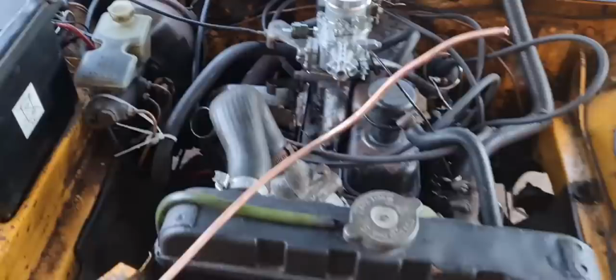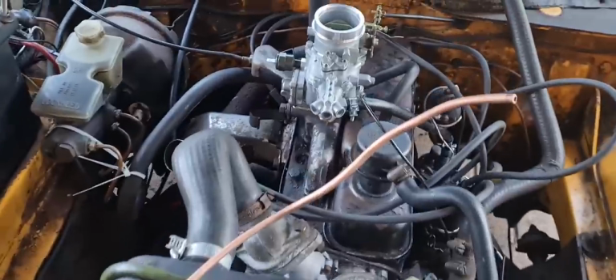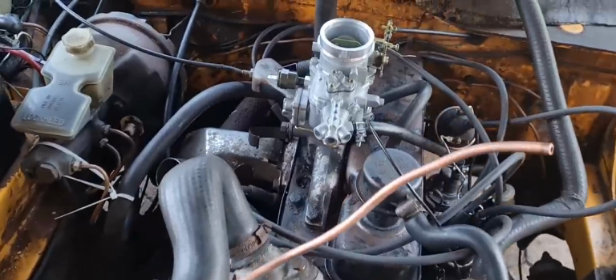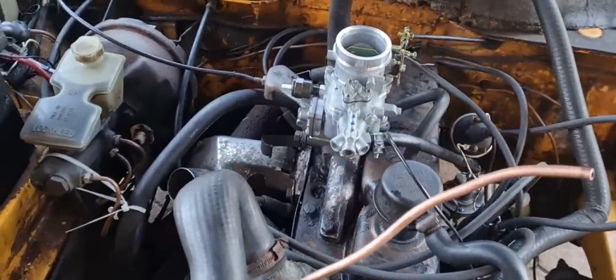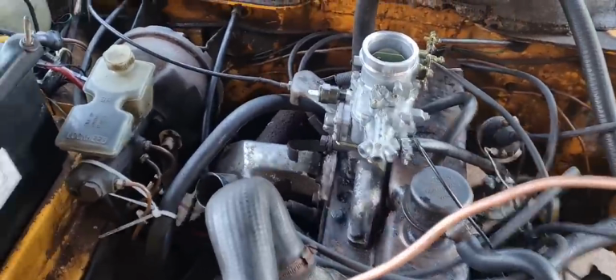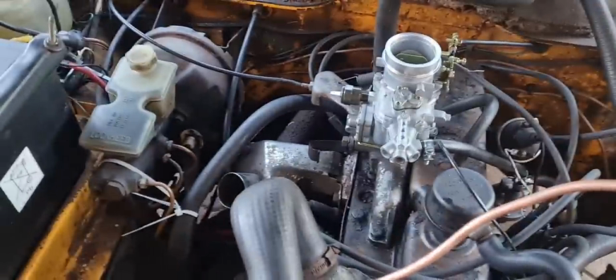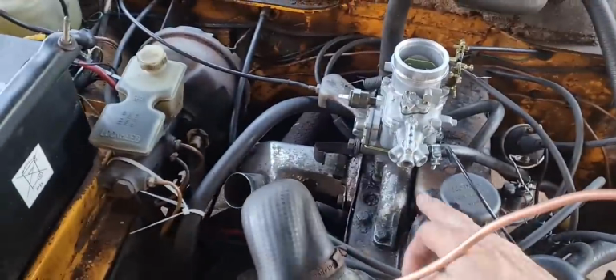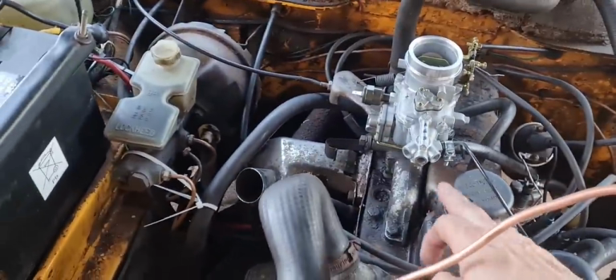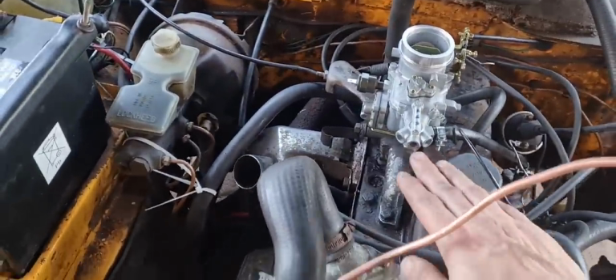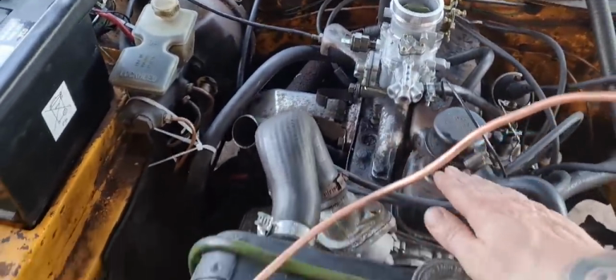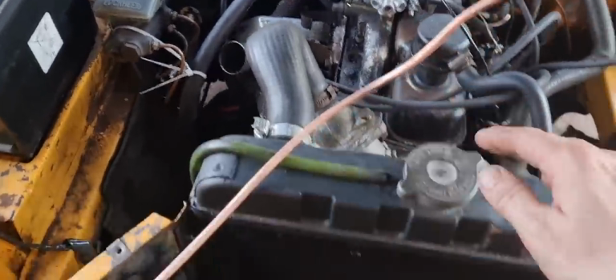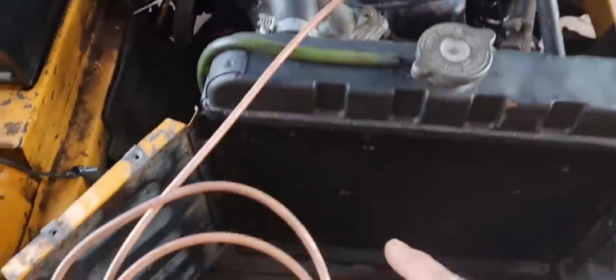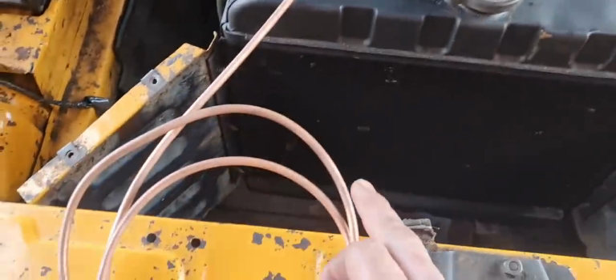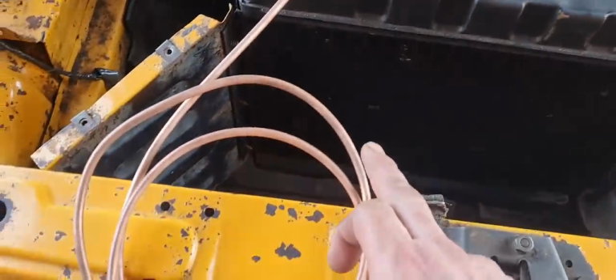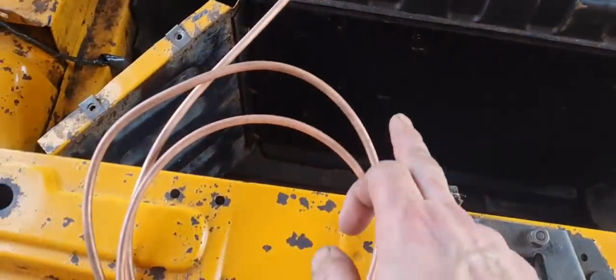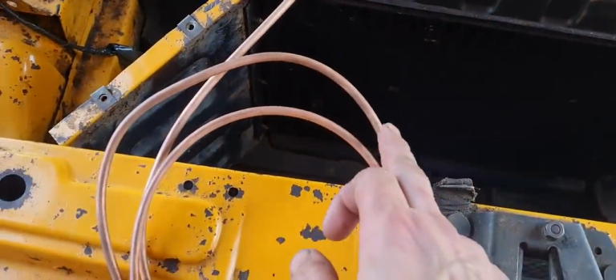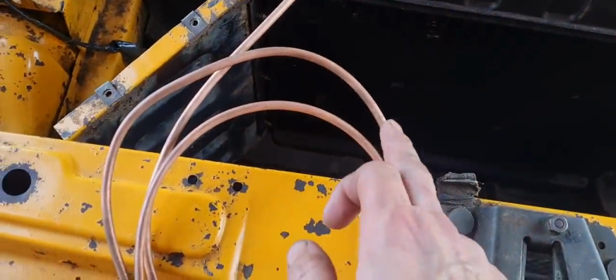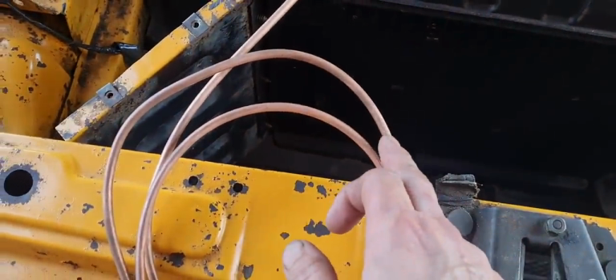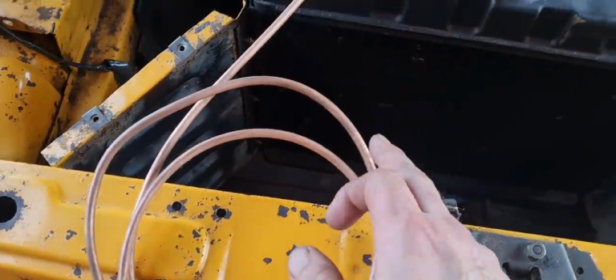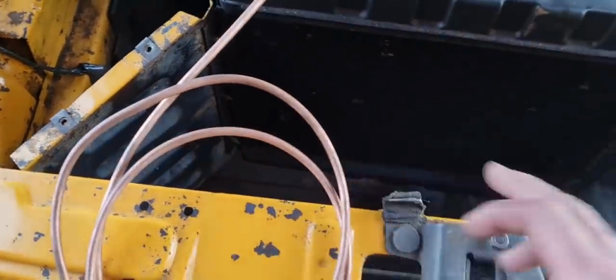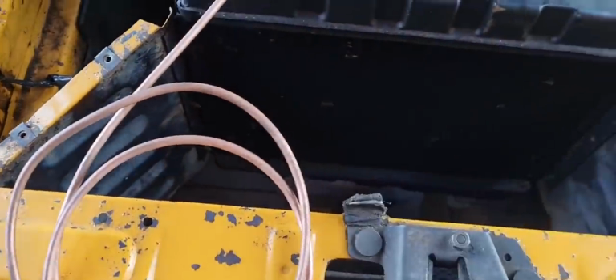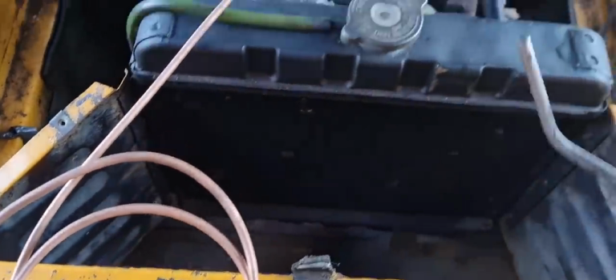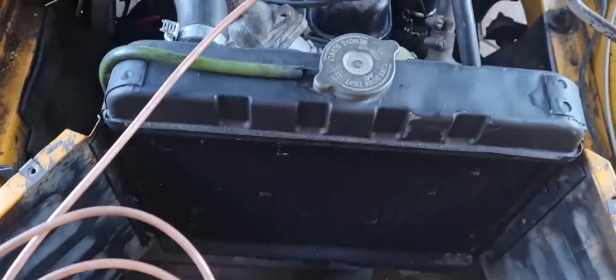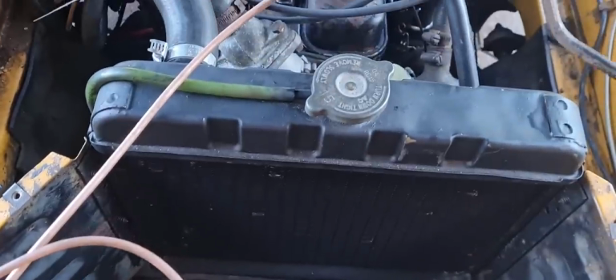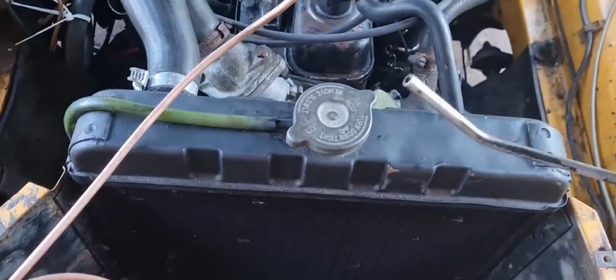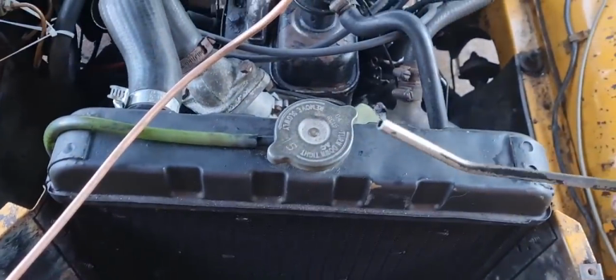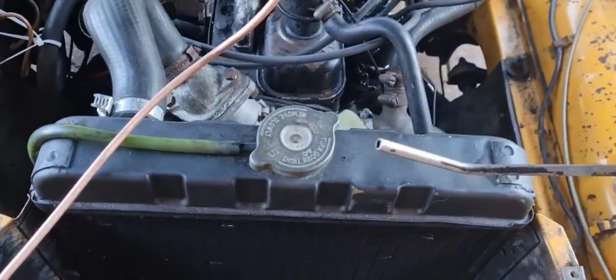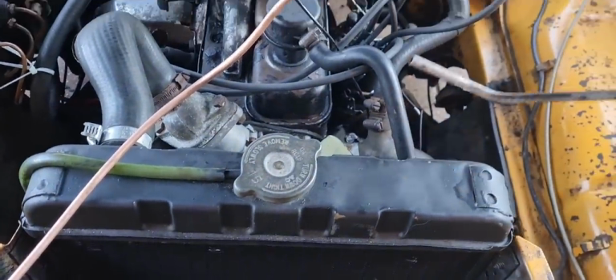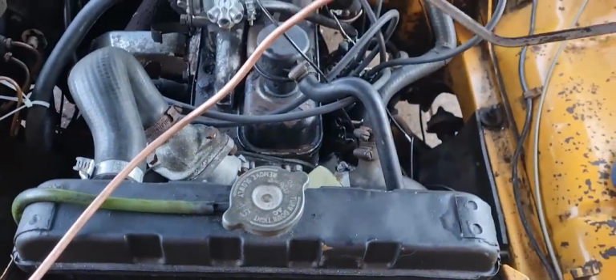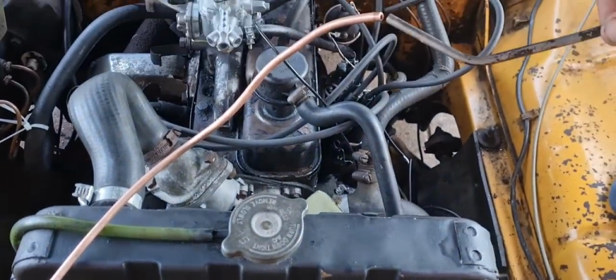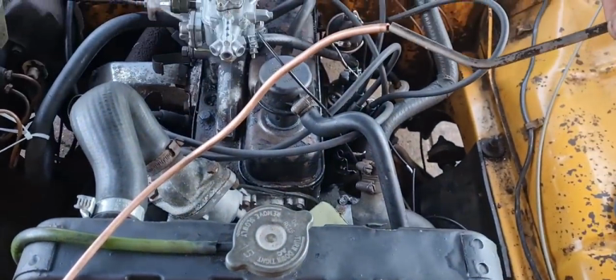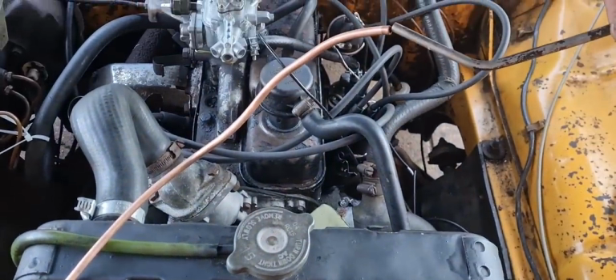As you can see, fuel was peeing out of there, so I stopped that. I went to make another fuel line — a hard line — out of this, thinking it was a different thickness, but it's the exact same thickness as the existing one.